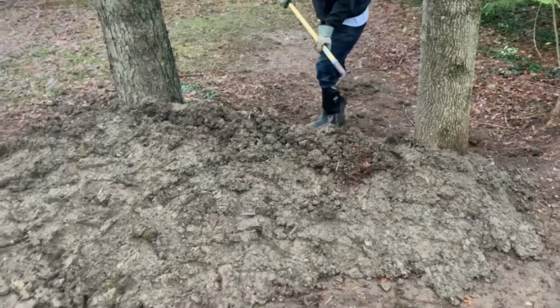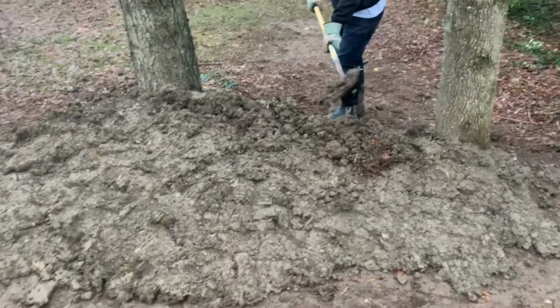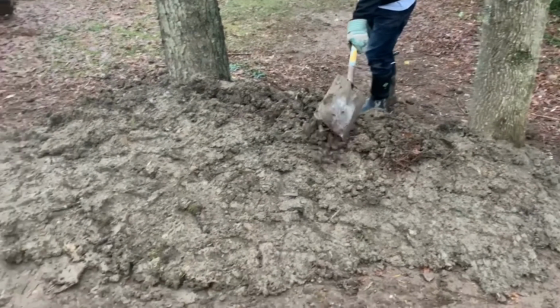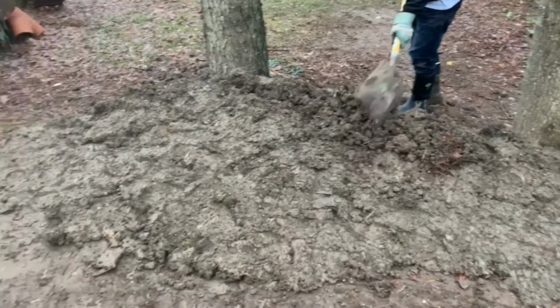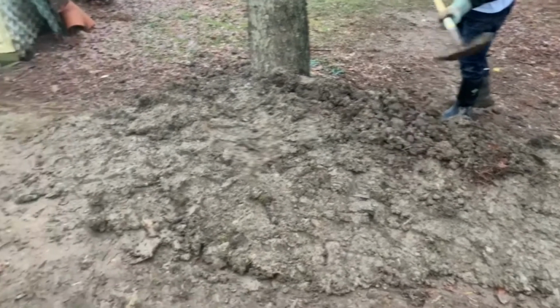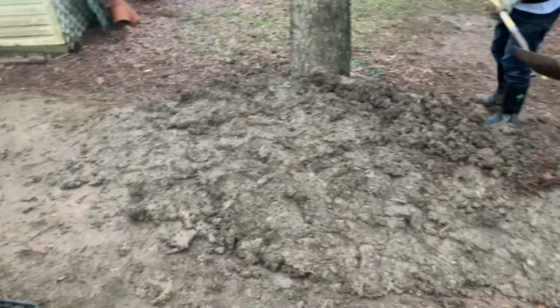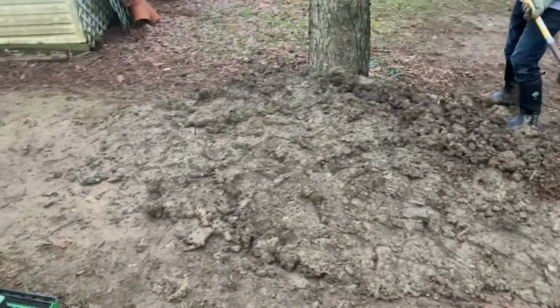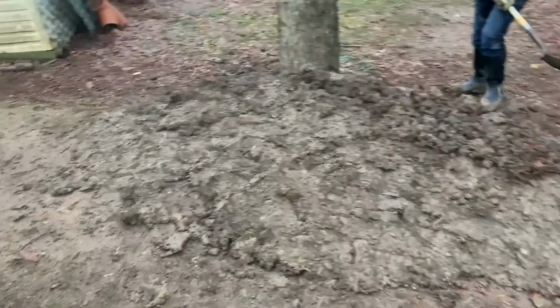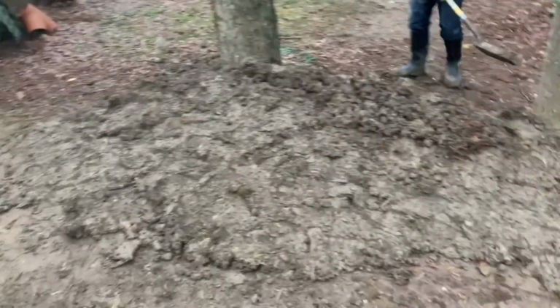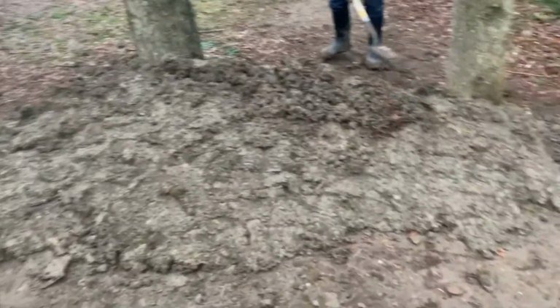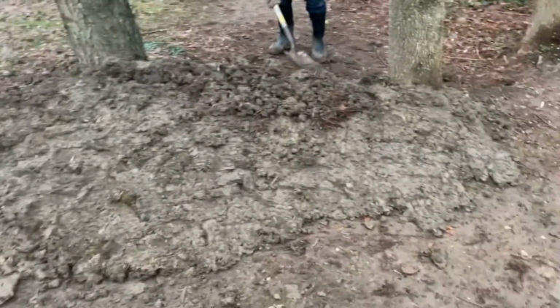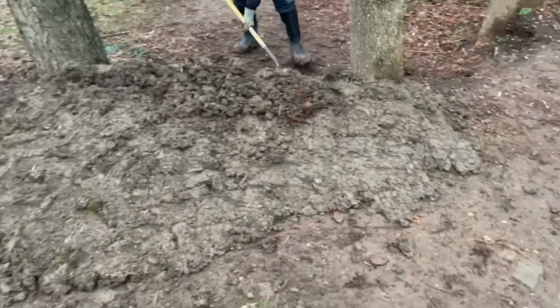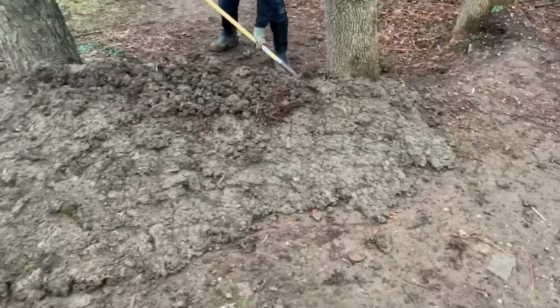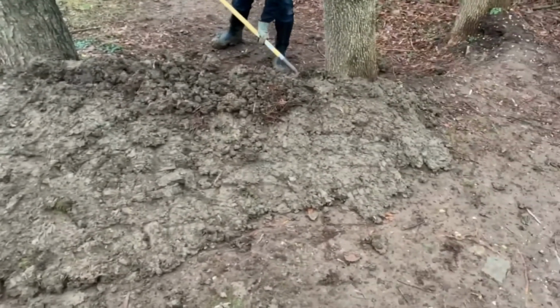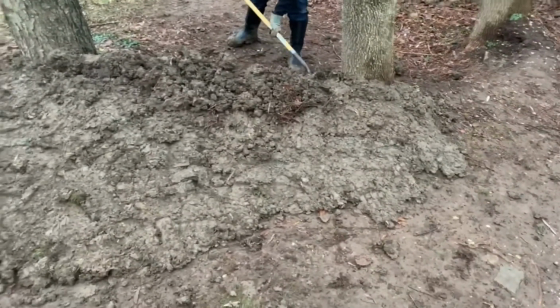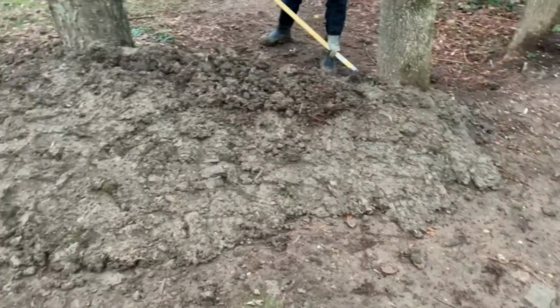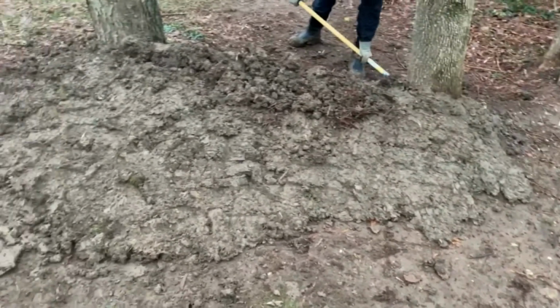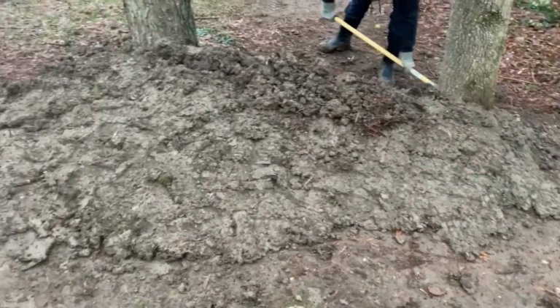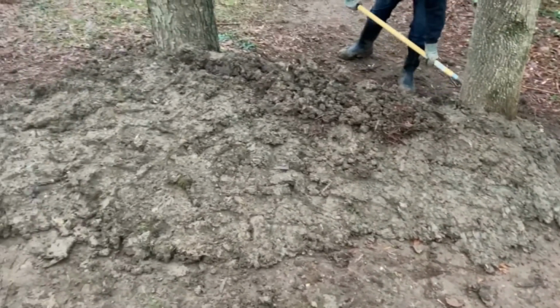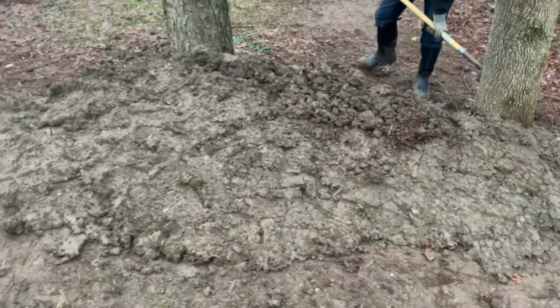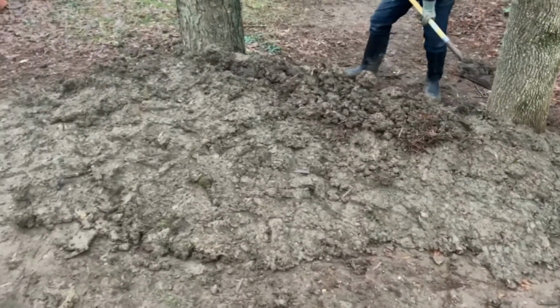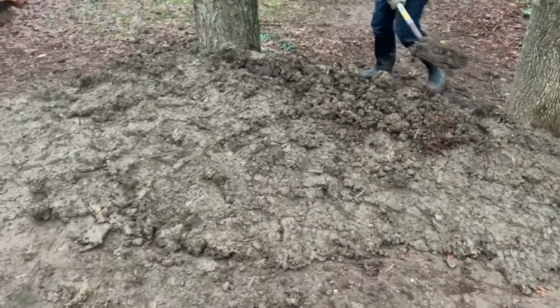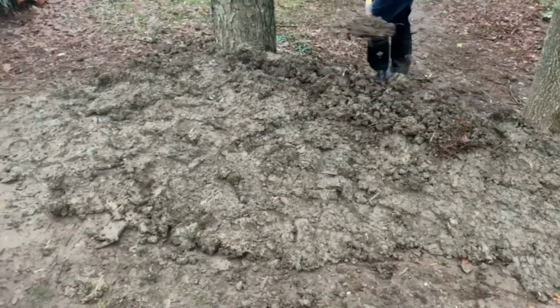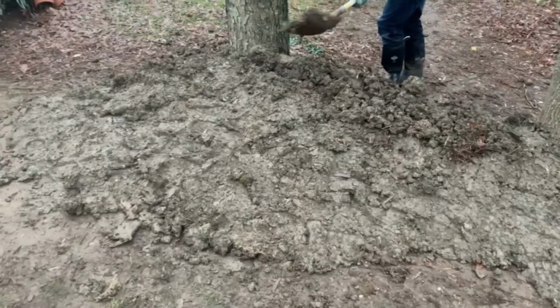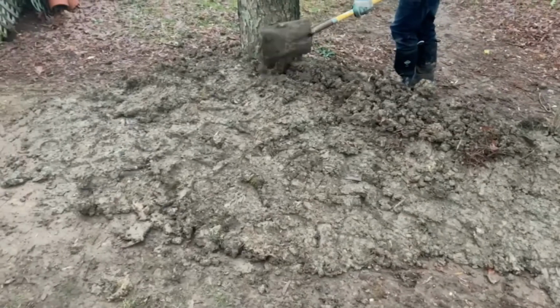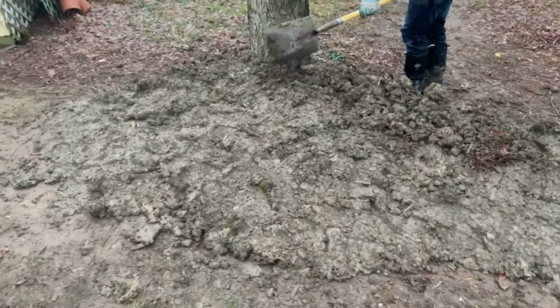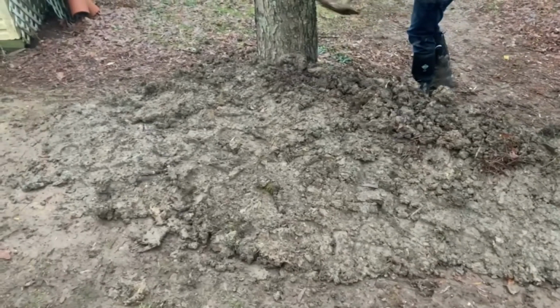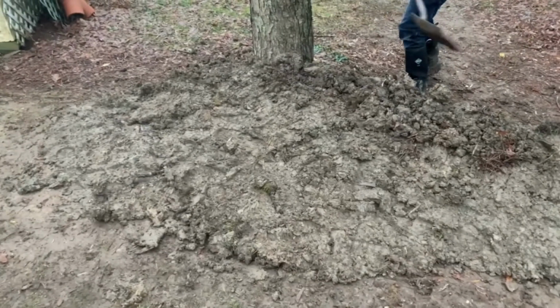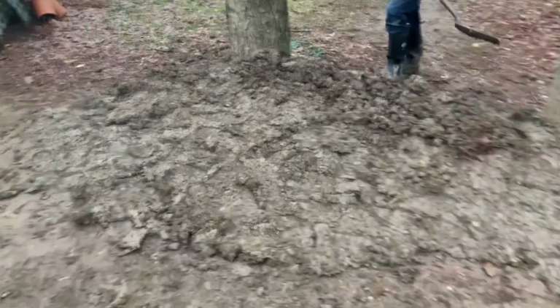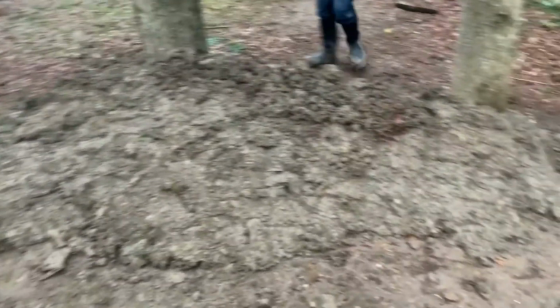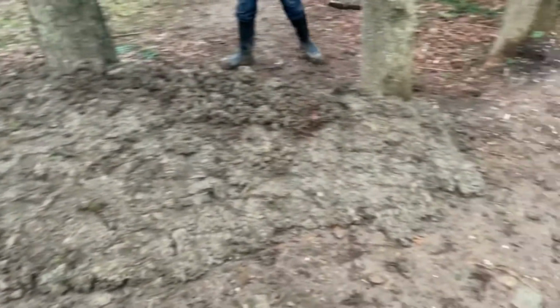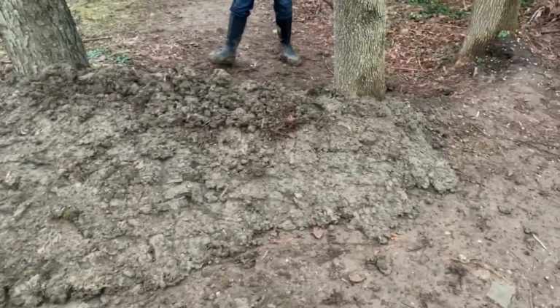The dirt formed up here, but this stuff is just way too wet and sticky to really work with — but a lot of dirt.